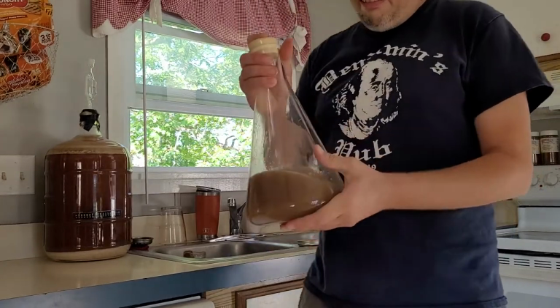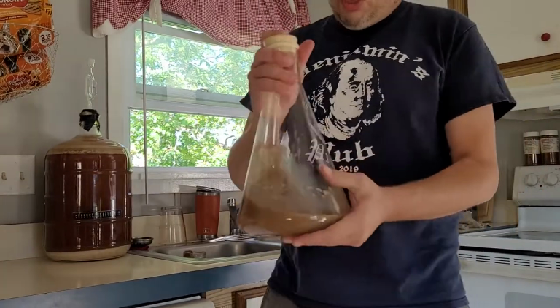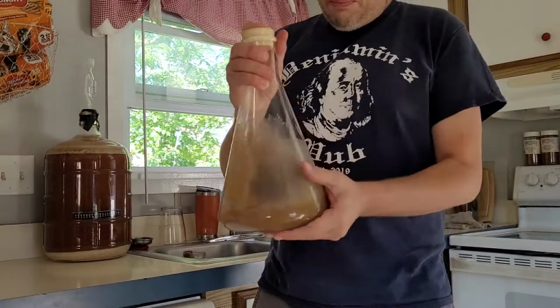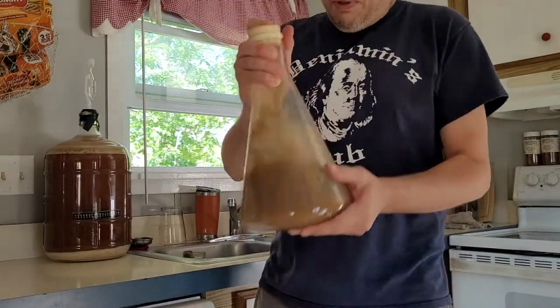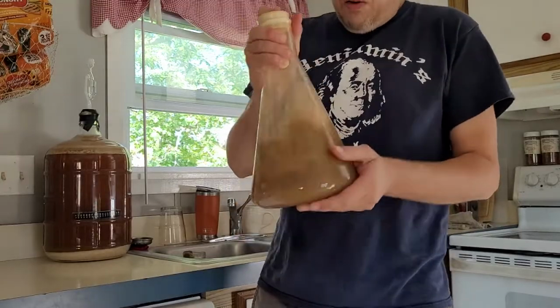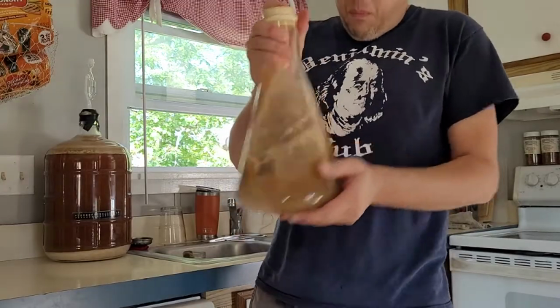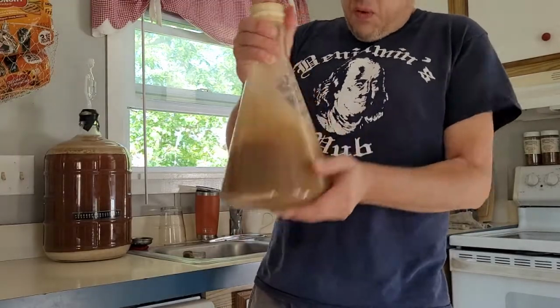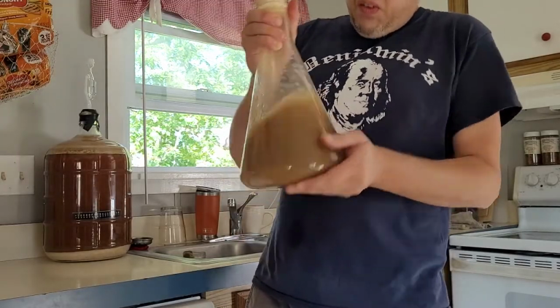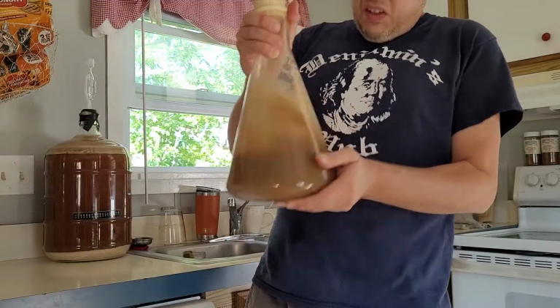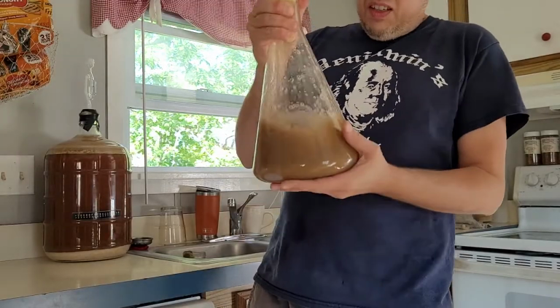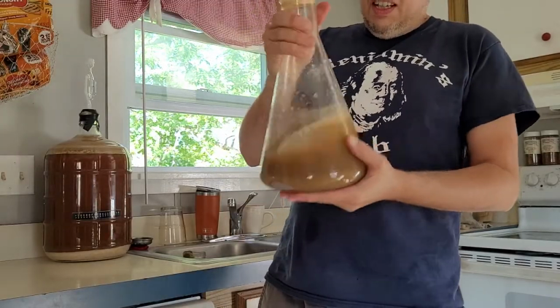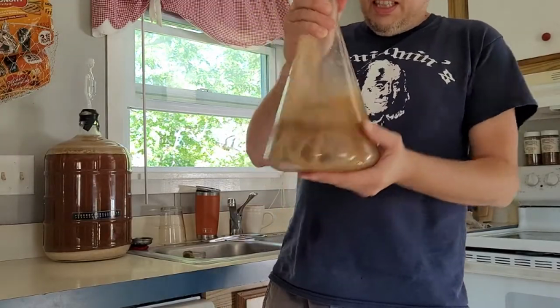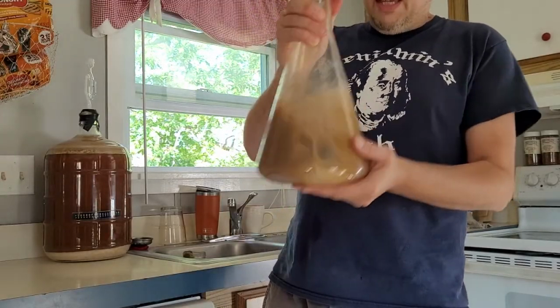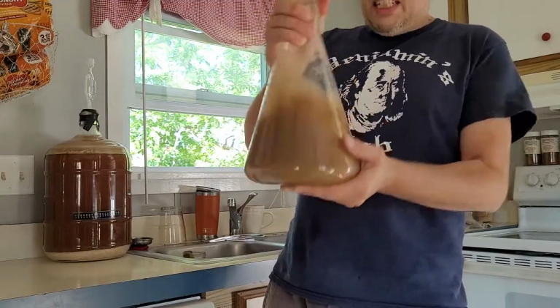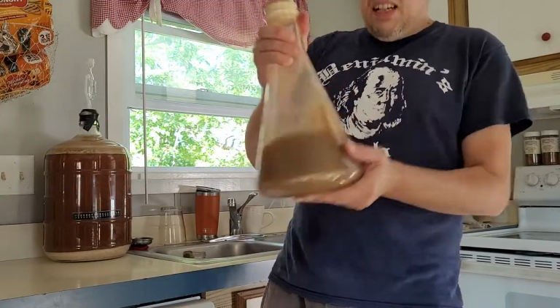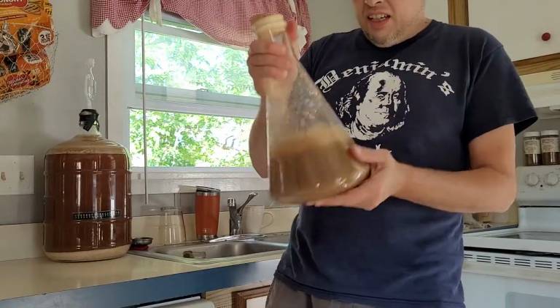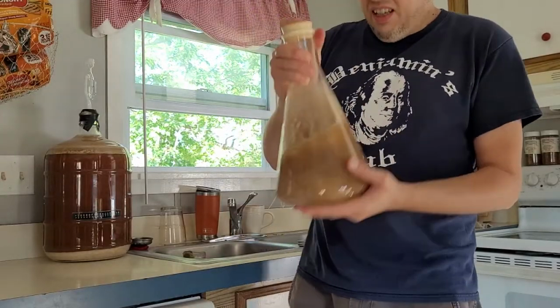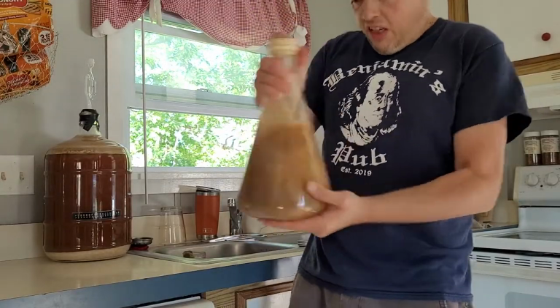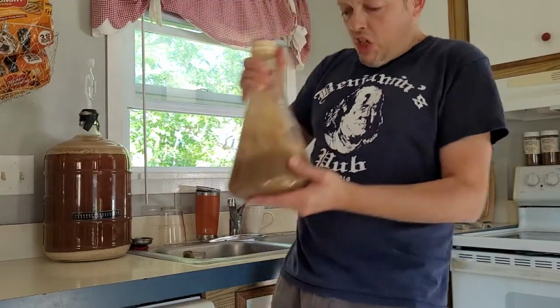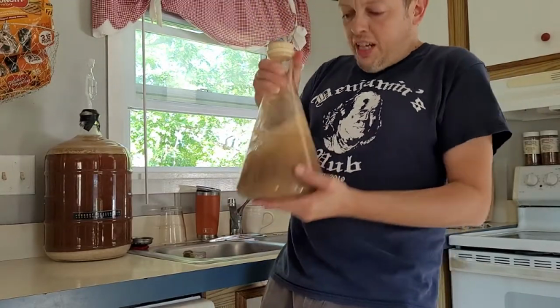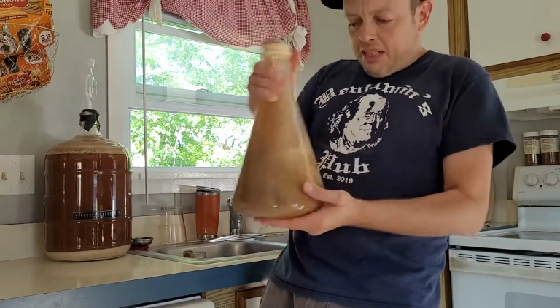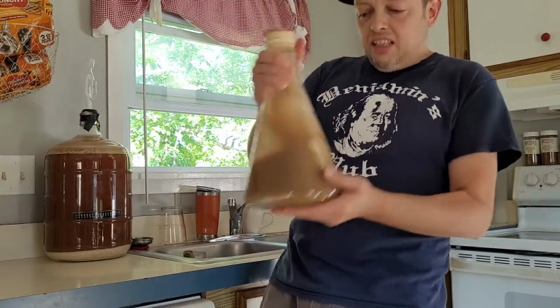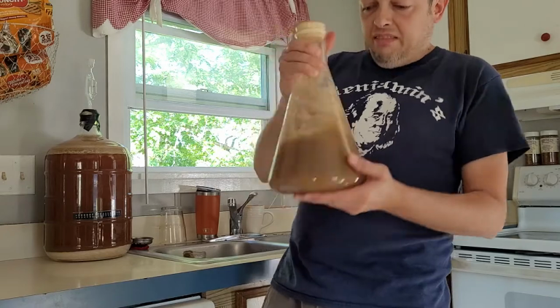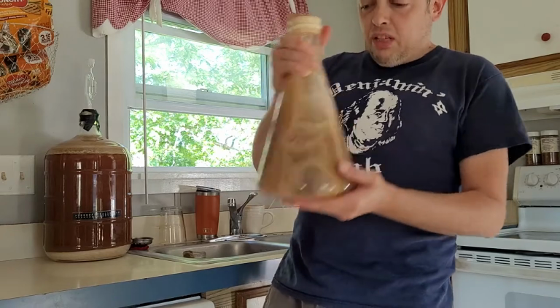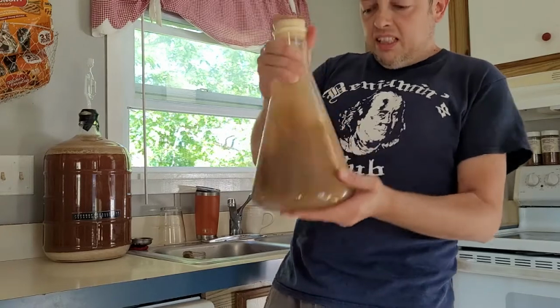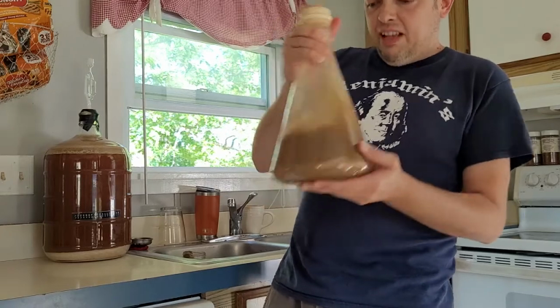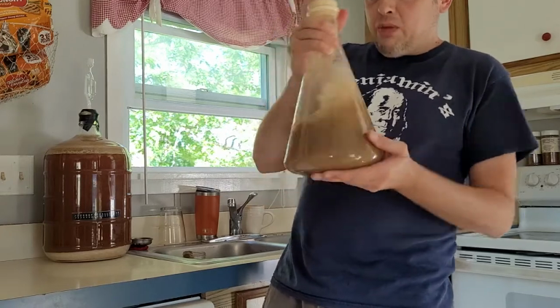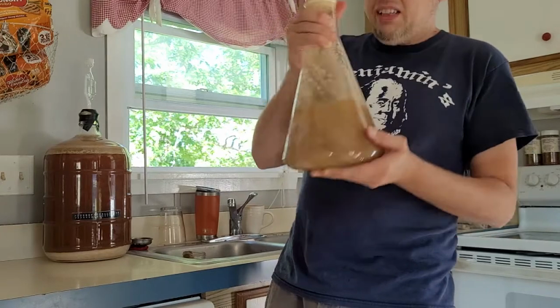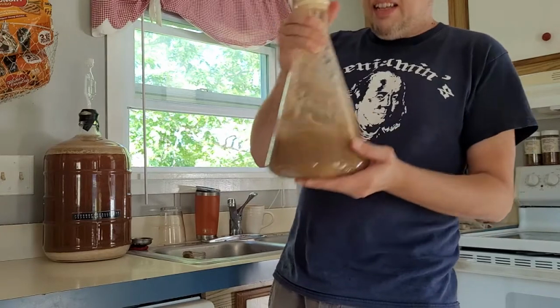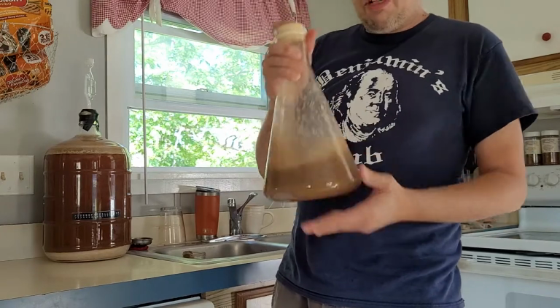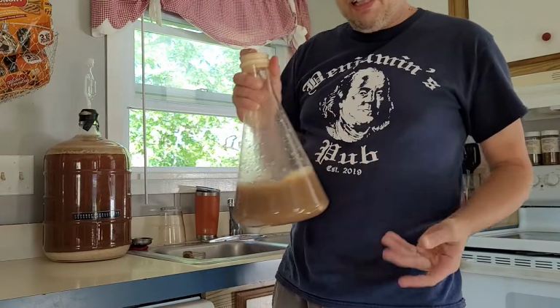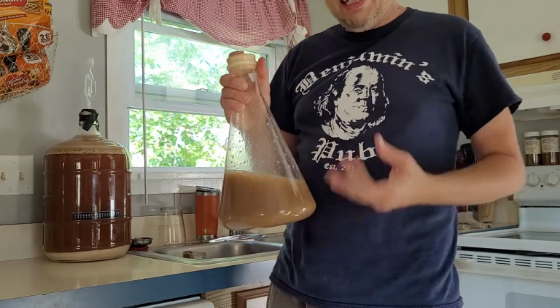Stir it up a little bit - get that yeast churning up because that's what it really likes.